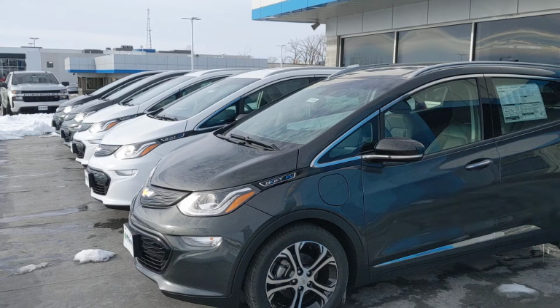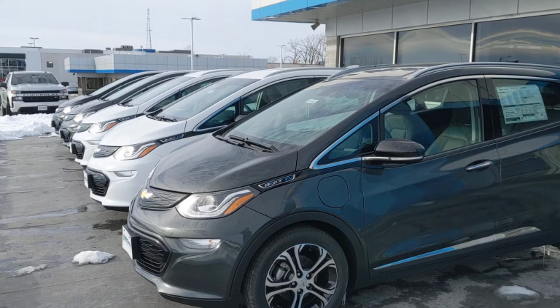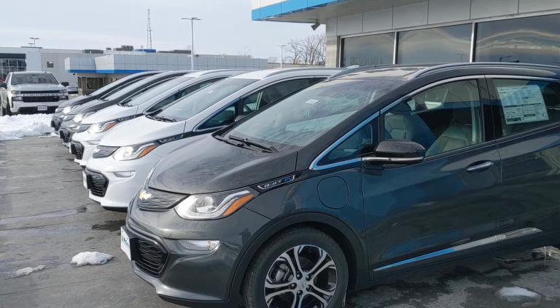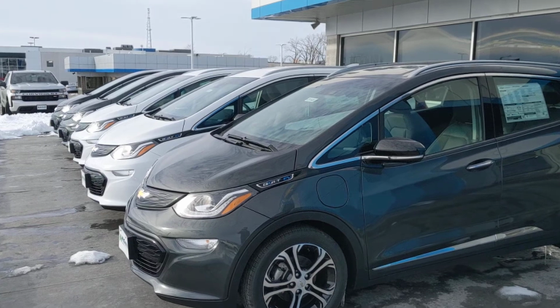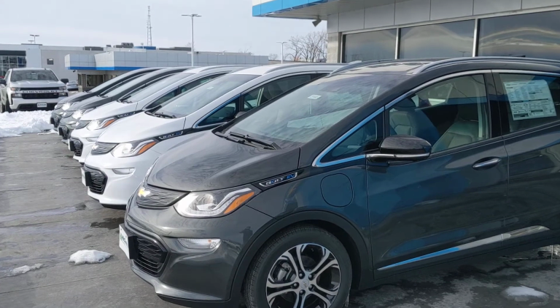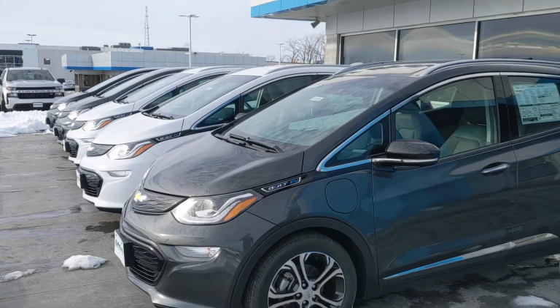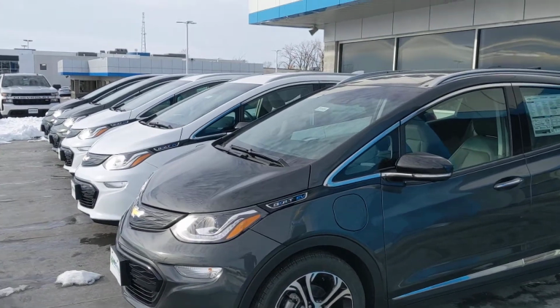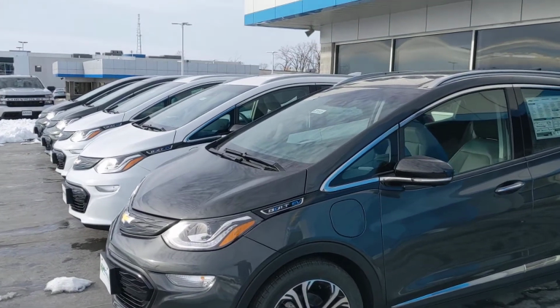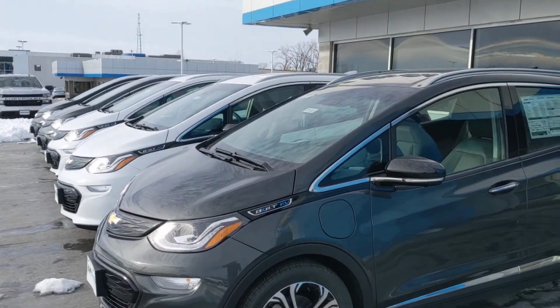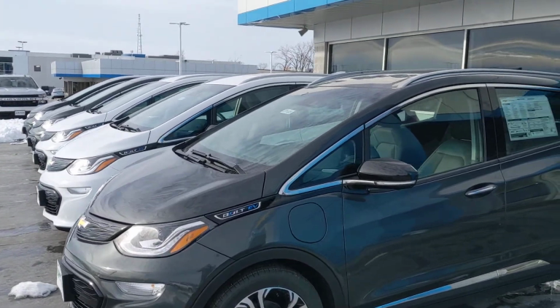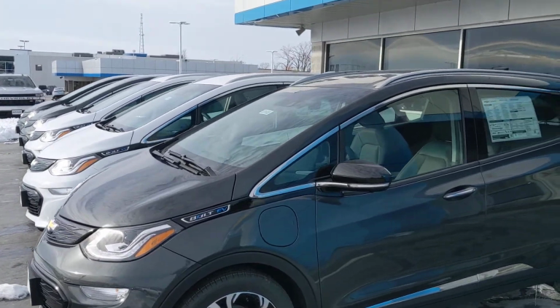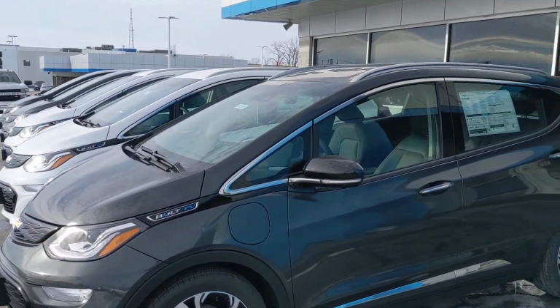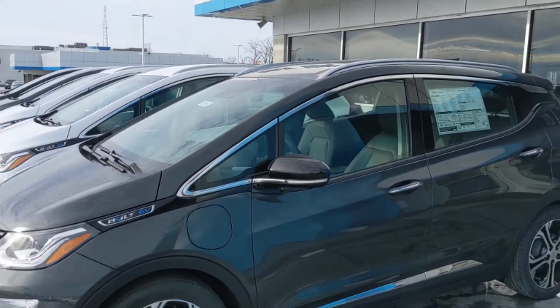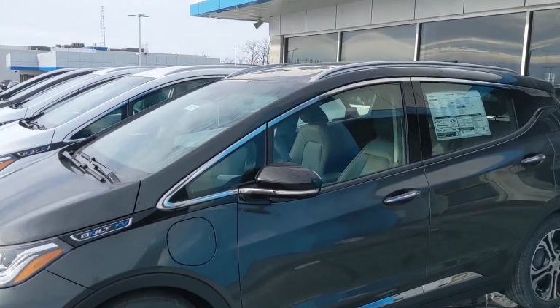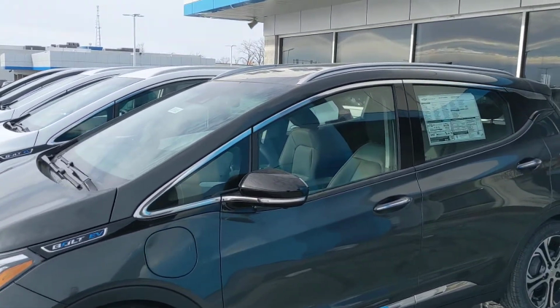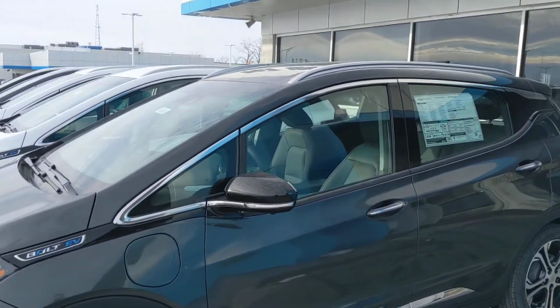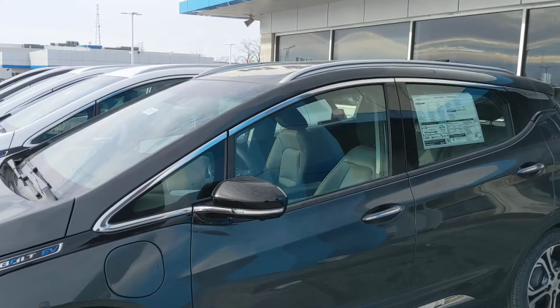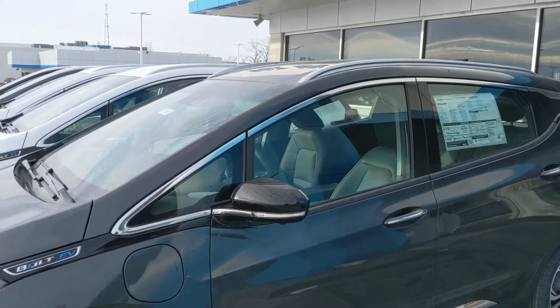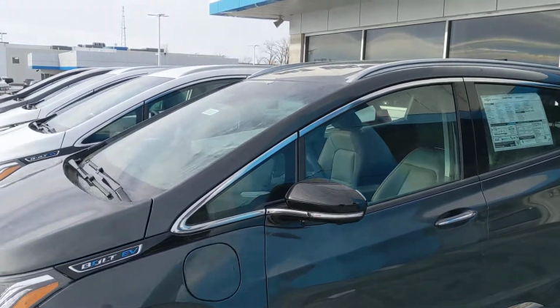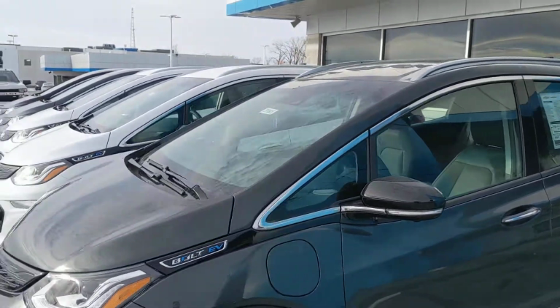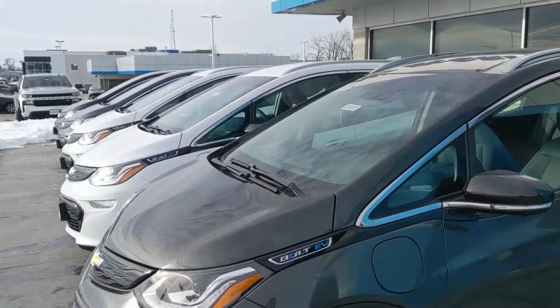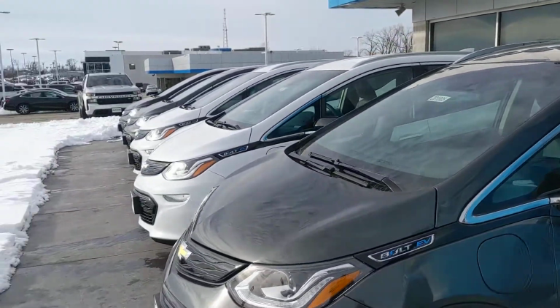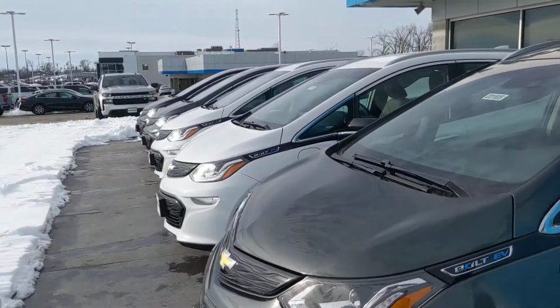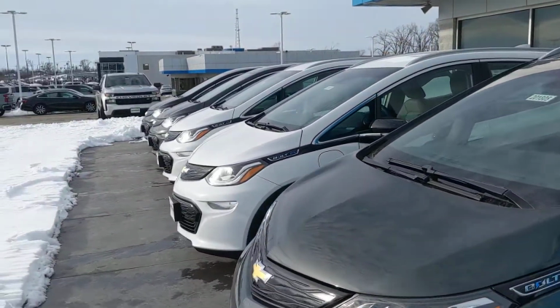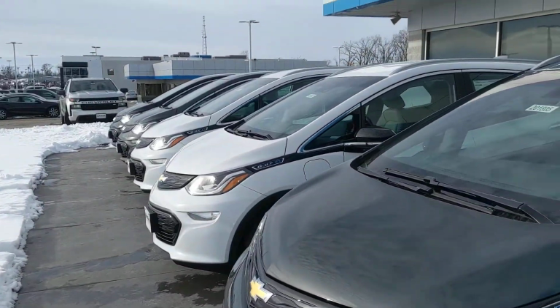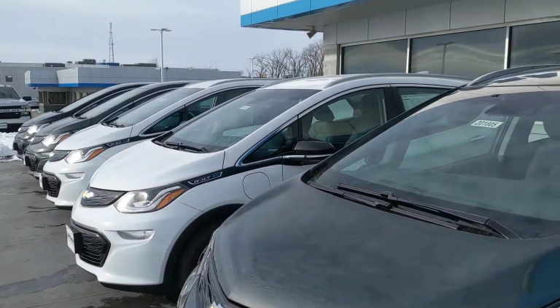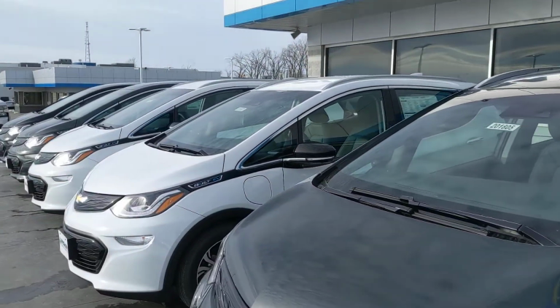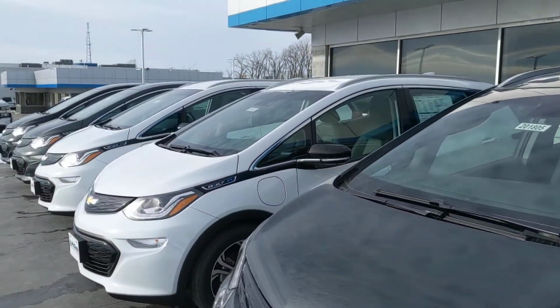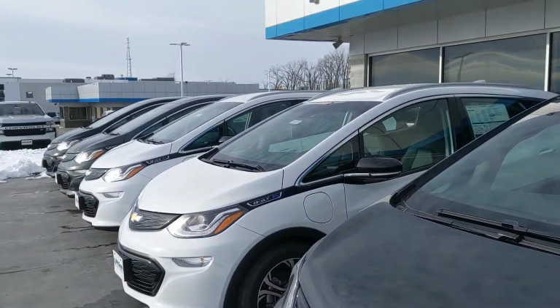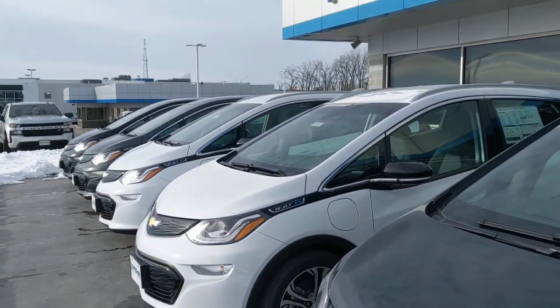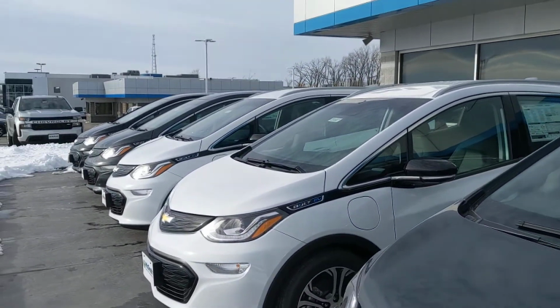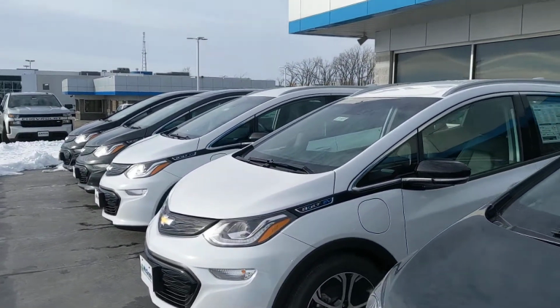Hey guys, William with the Grass Chevy Land here in Cedar Rapids. I got amazing savings on the brand new 2020 Chevy Bolt. I do have seven in stock — some LTs, some Premieres.